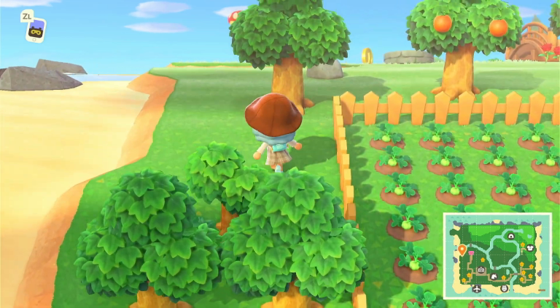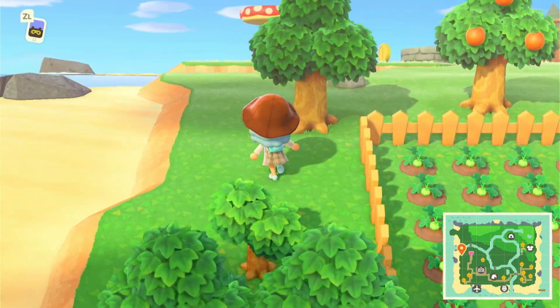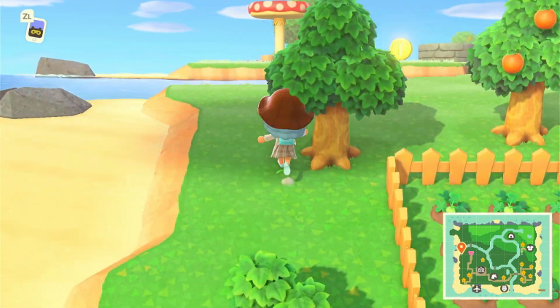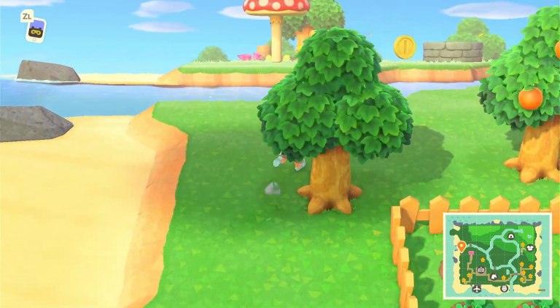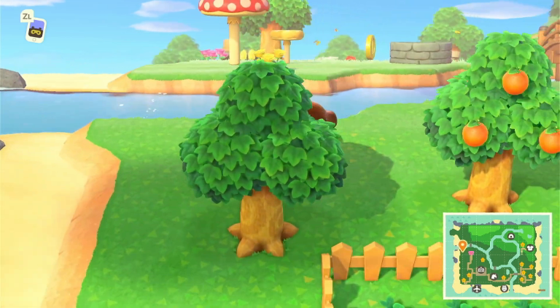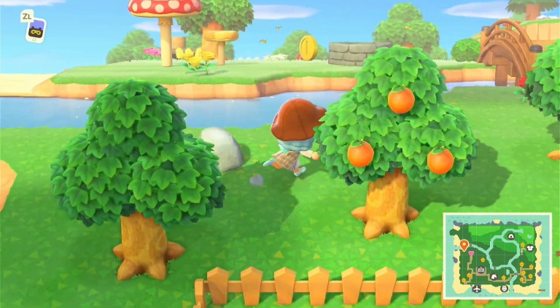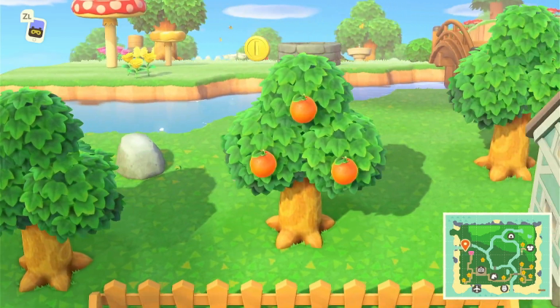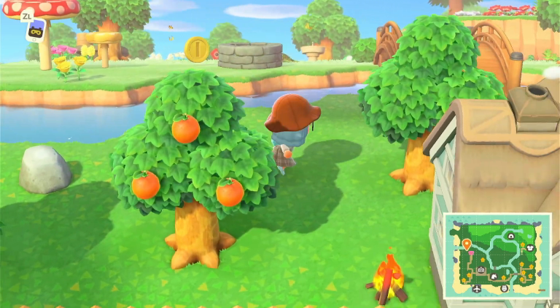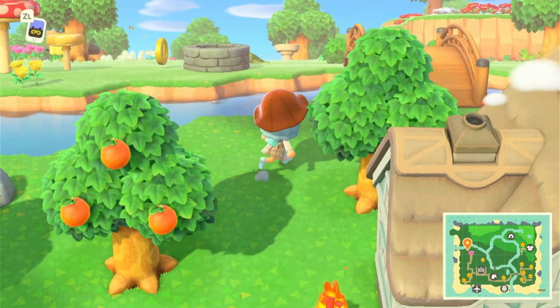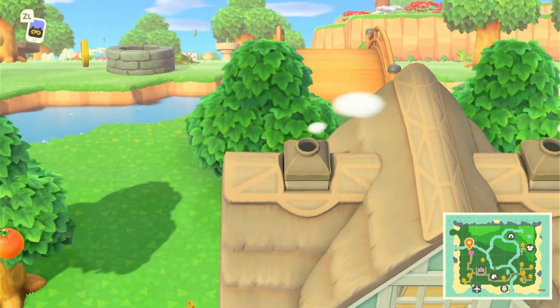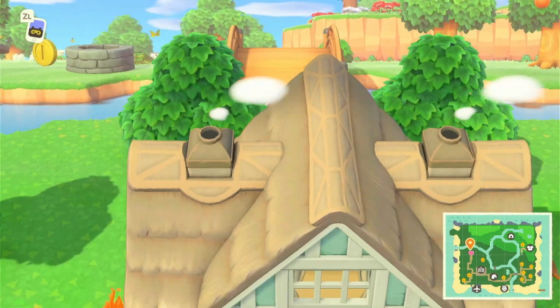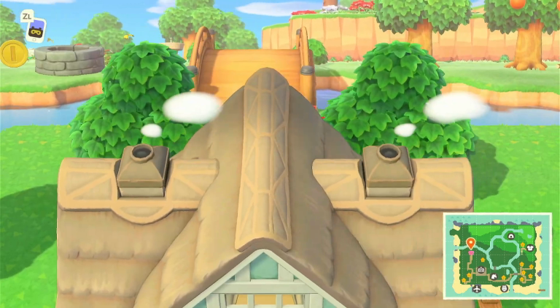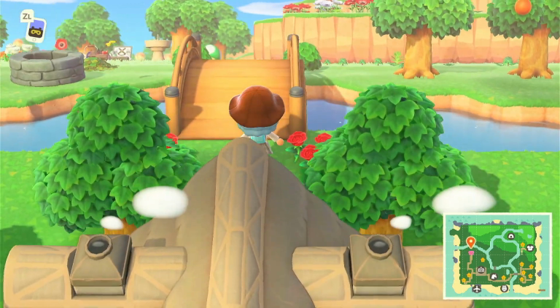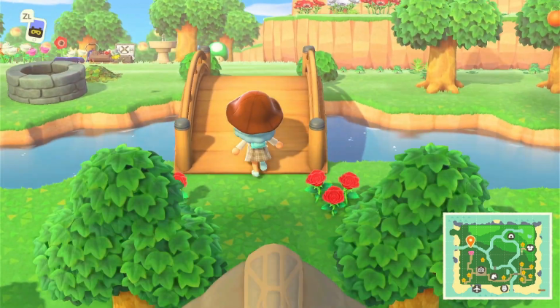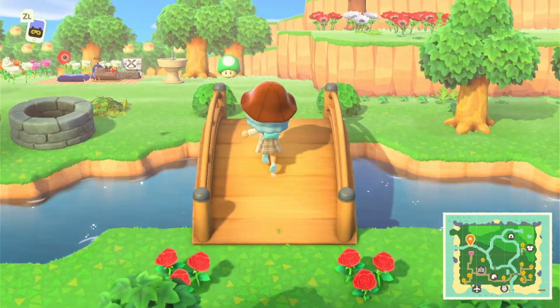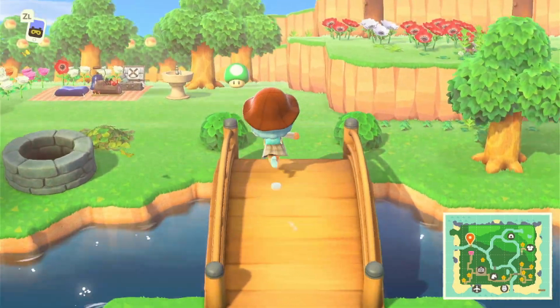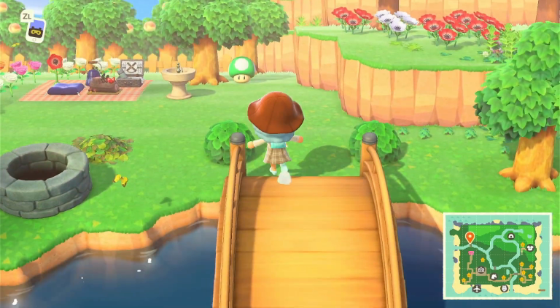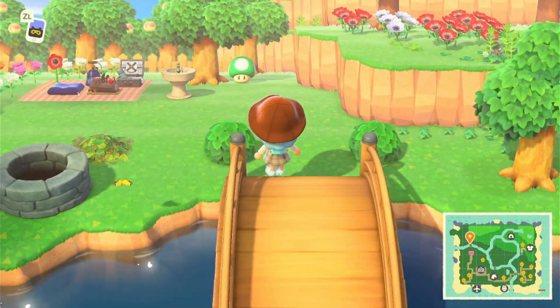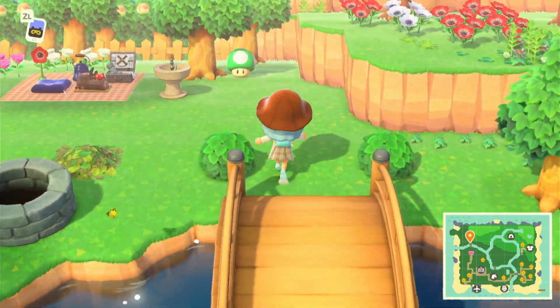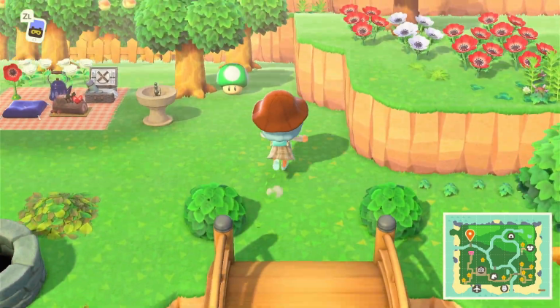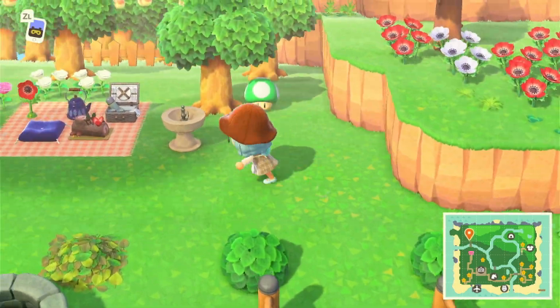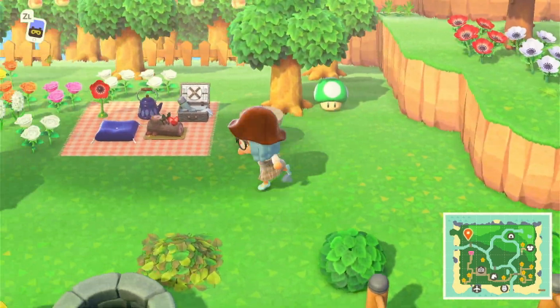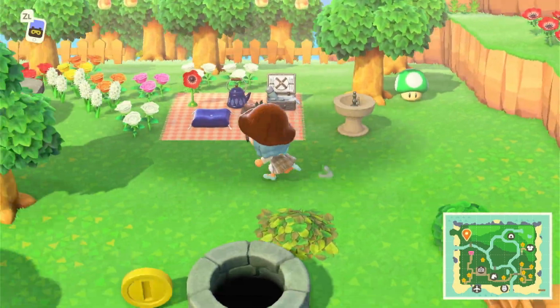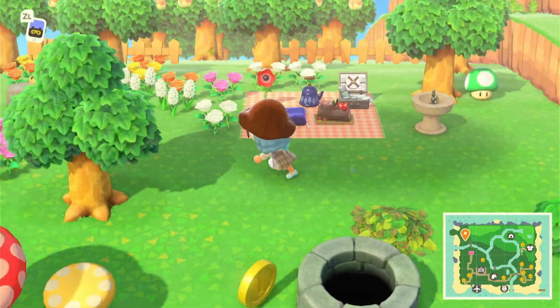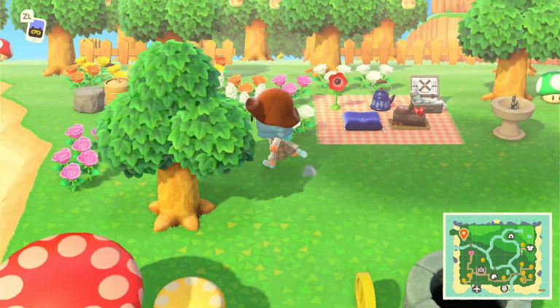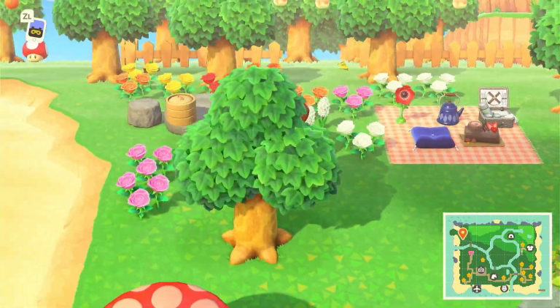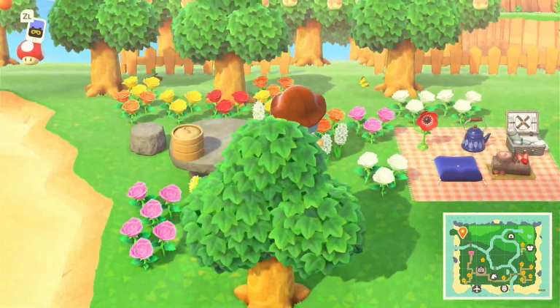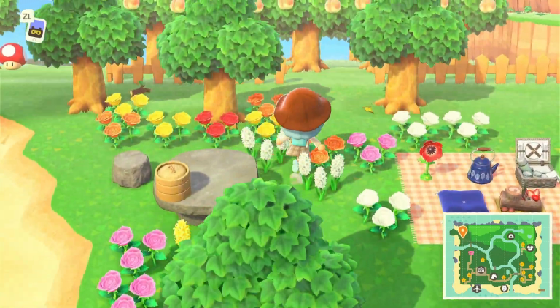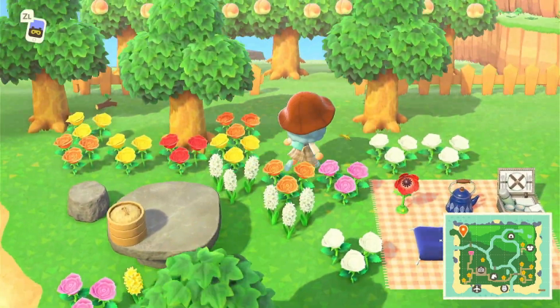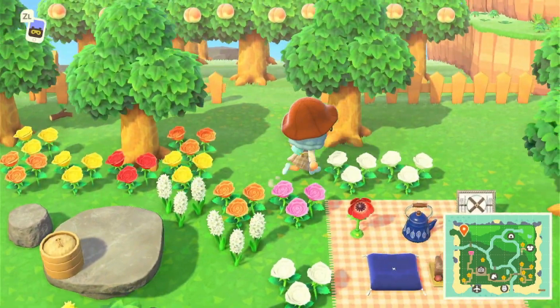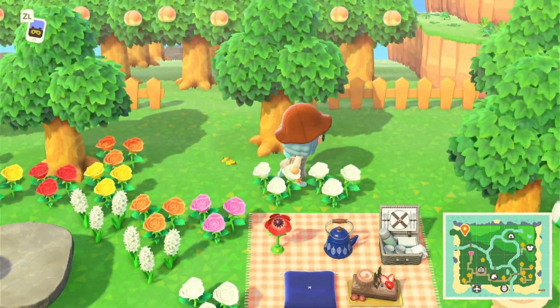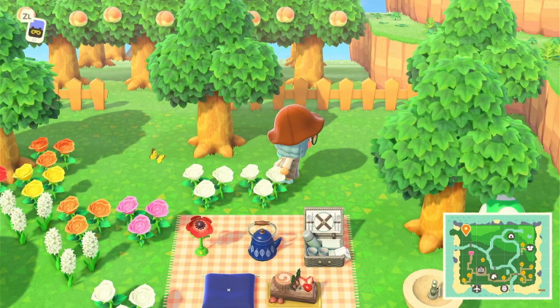I have this random pumpkin patch thing — it gives me a lot of bells so I like that, but I don't really like how it's right next to my house, so I want to change that up a little bit.